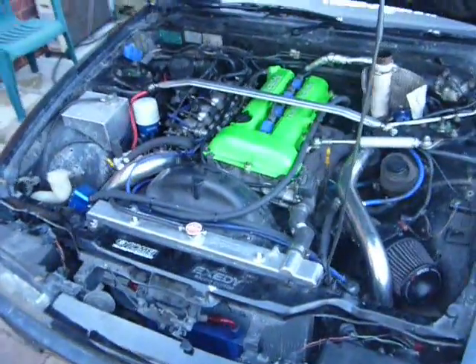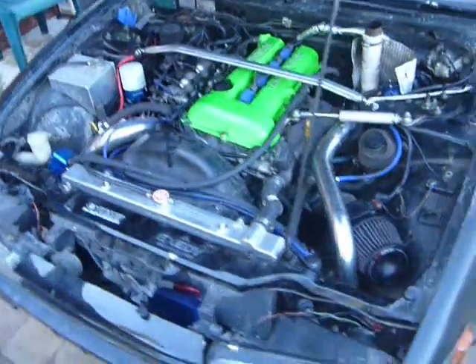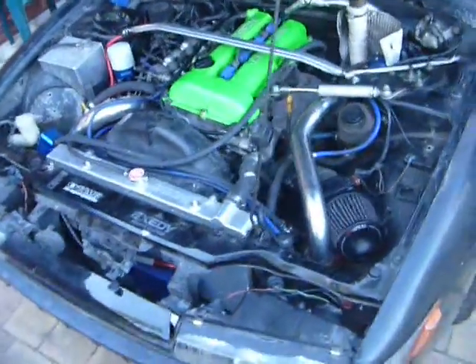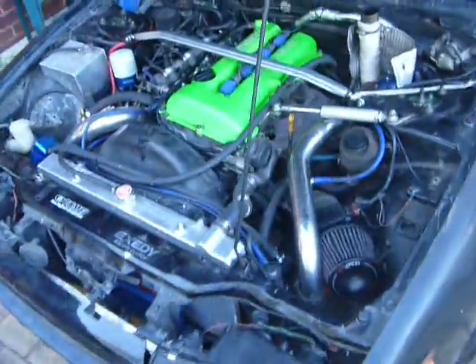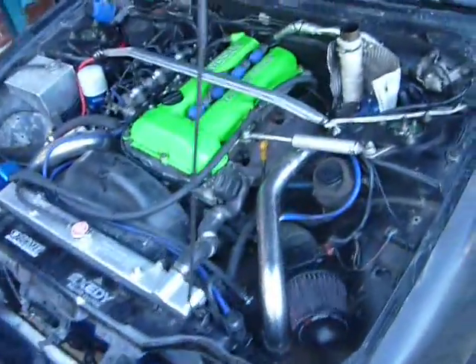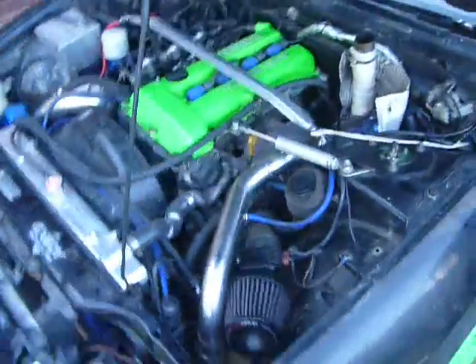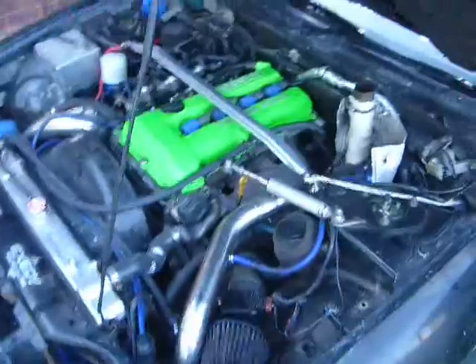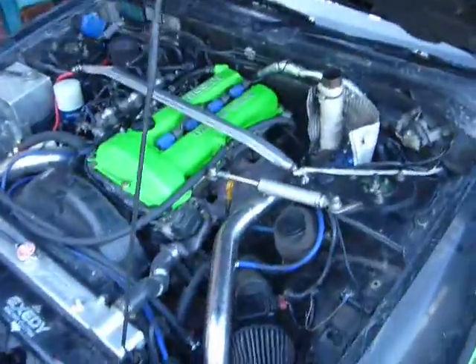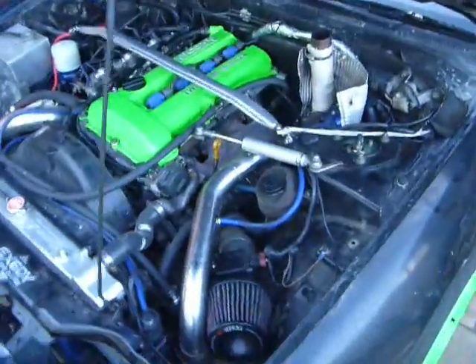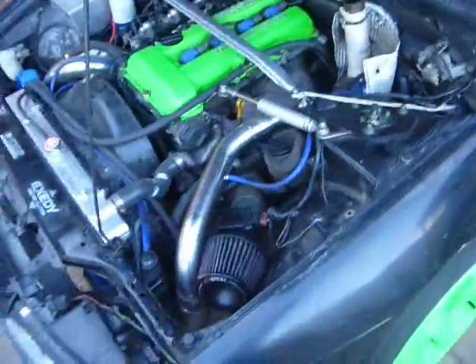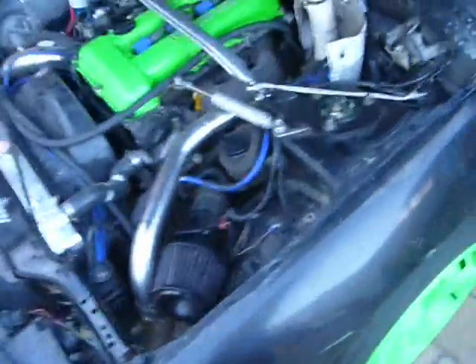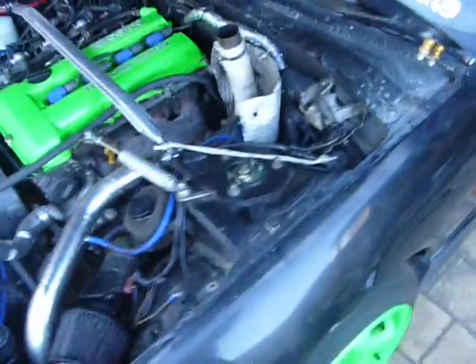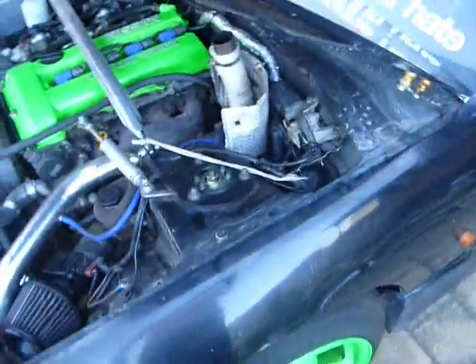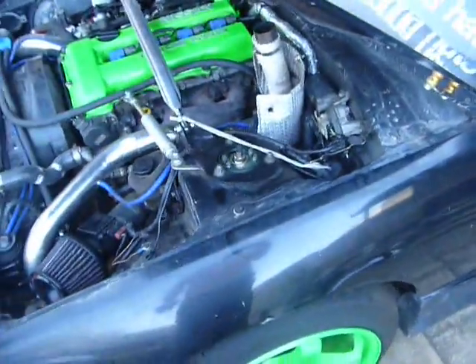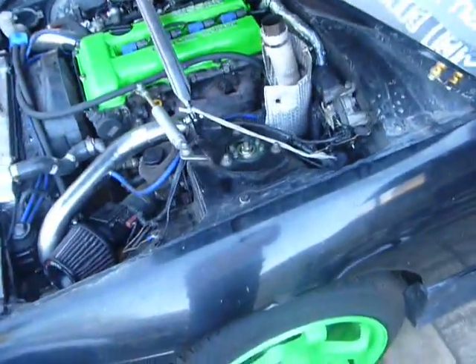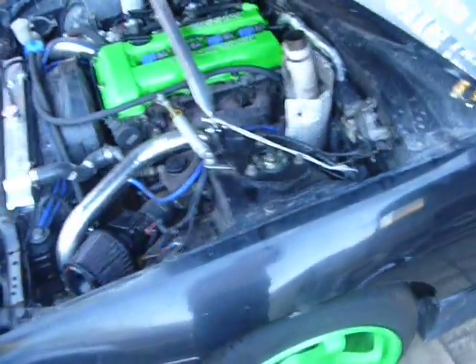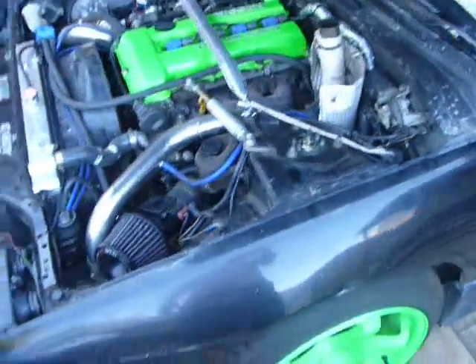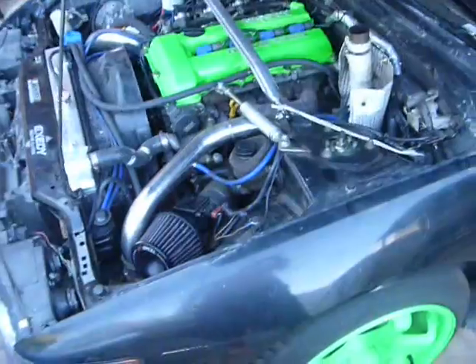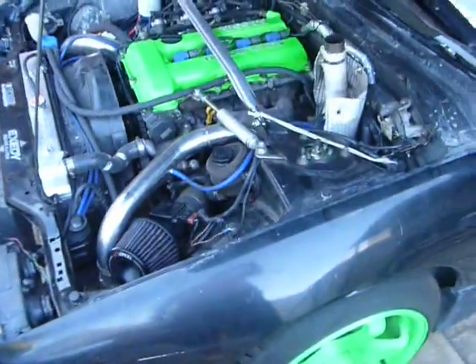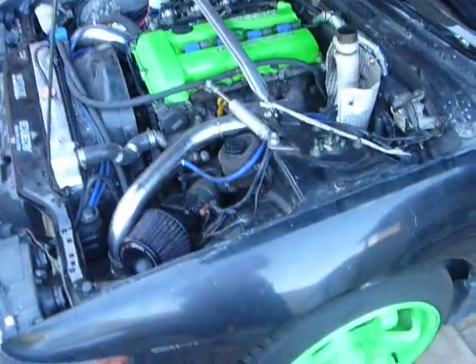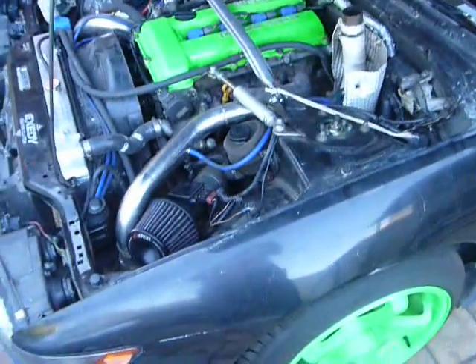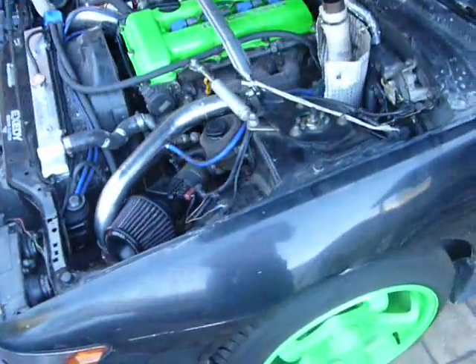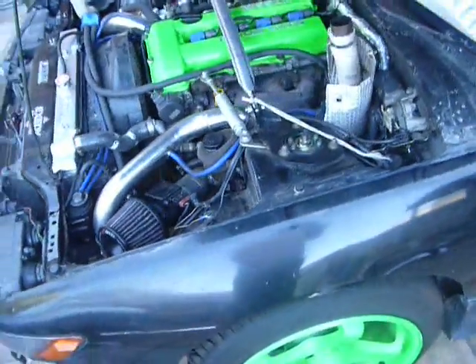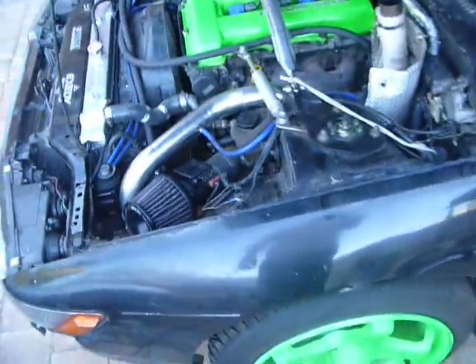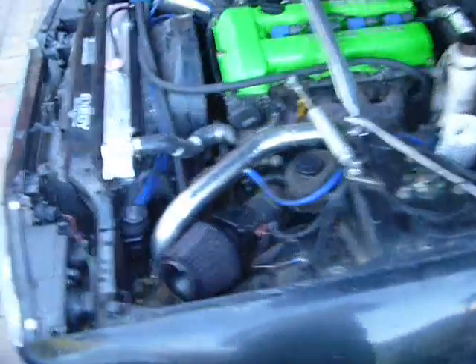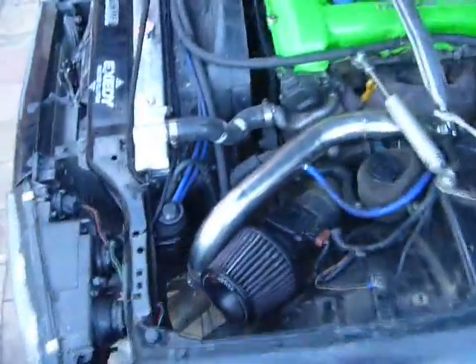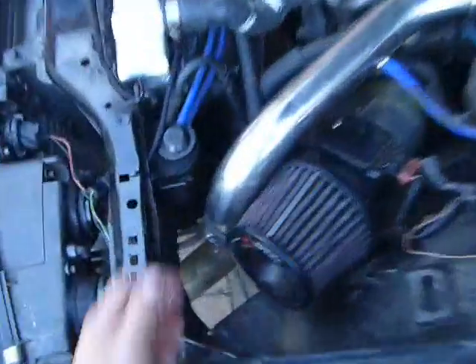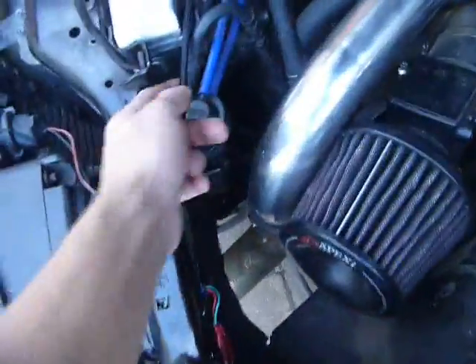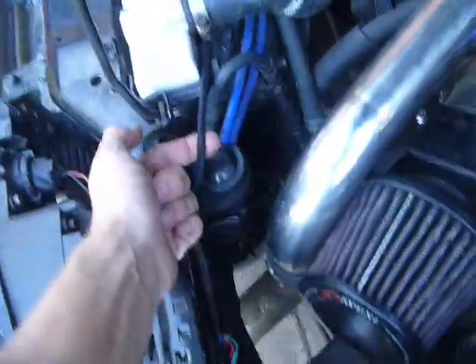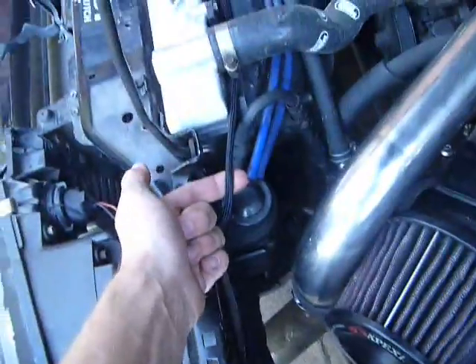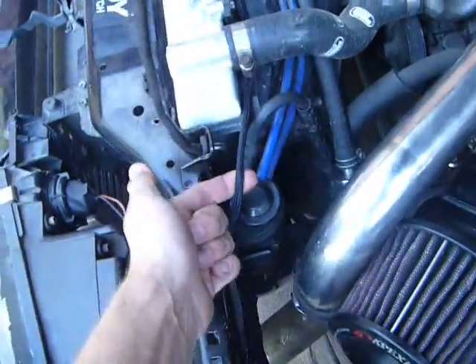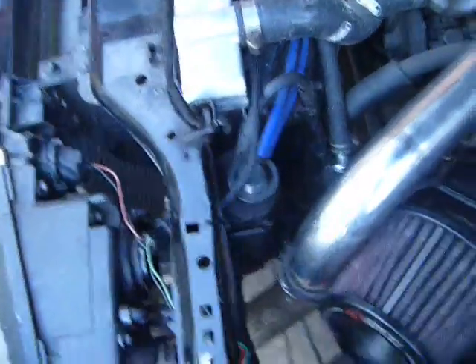This is an S13 that I just finished a major wiring job on. We ripped all of the standard loom out of the car, bar the engine loom and the alternator sub-loom, and replaced the entire lot with custom made looms as you can see here.